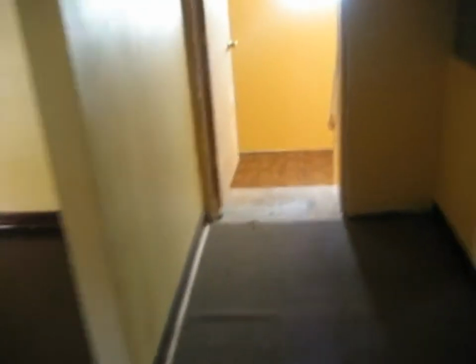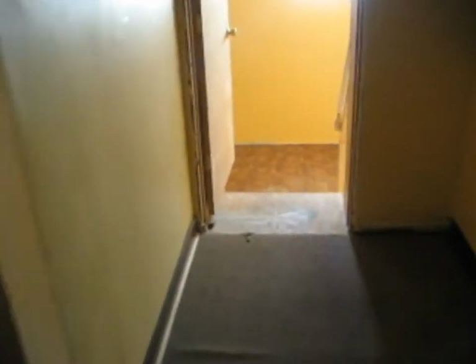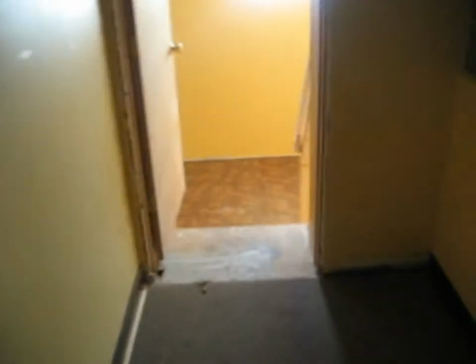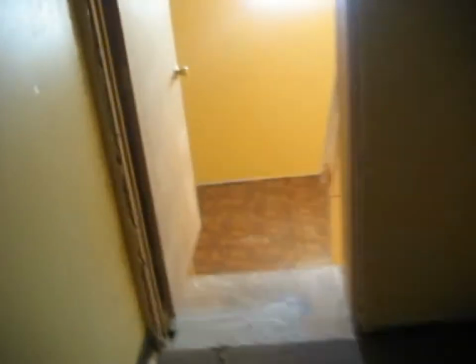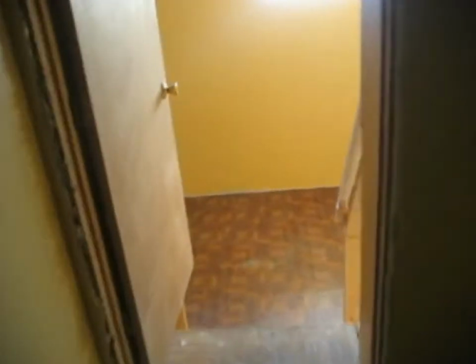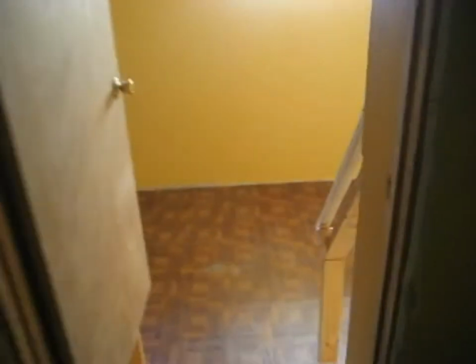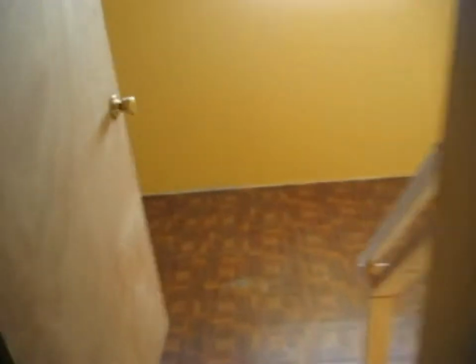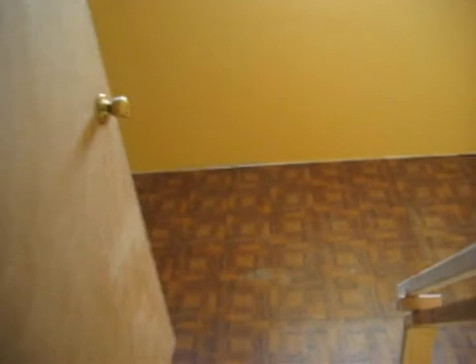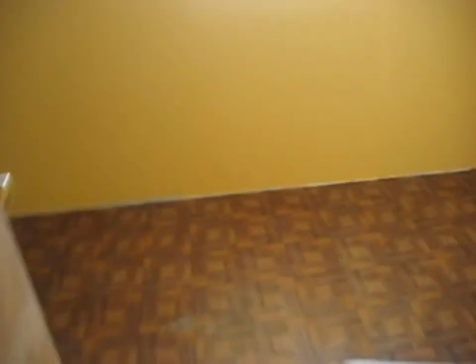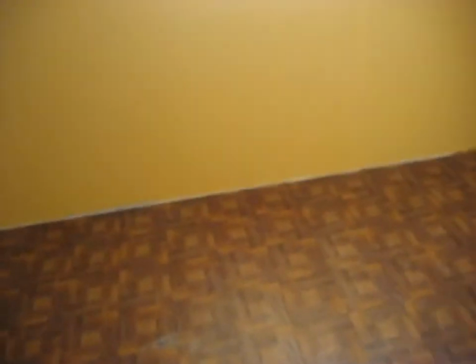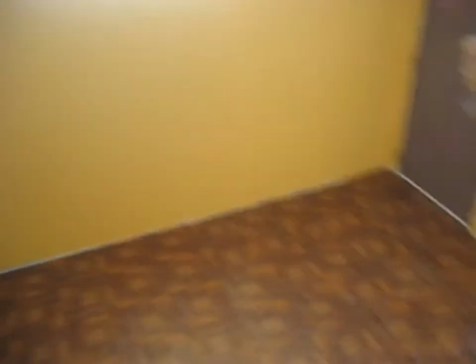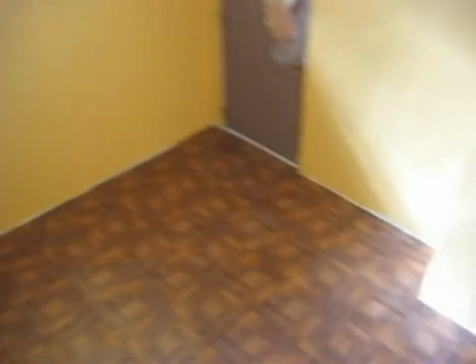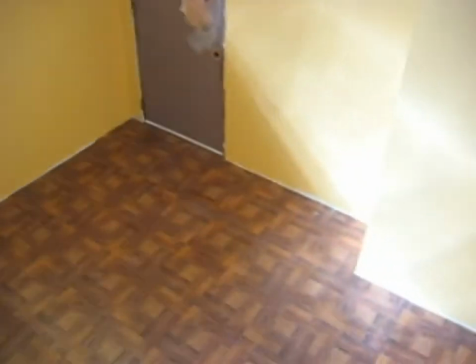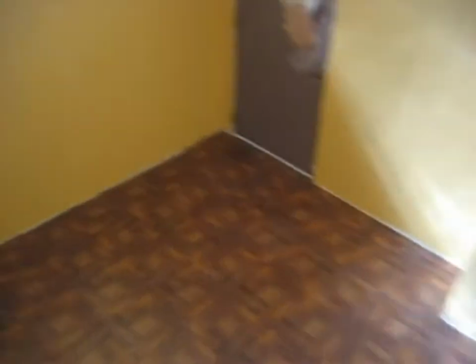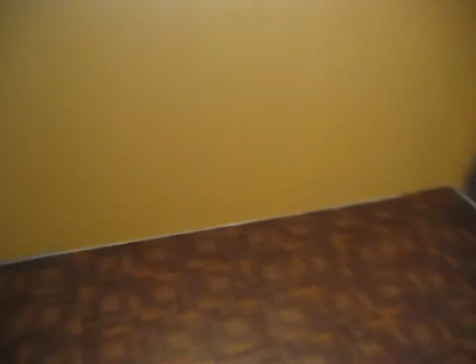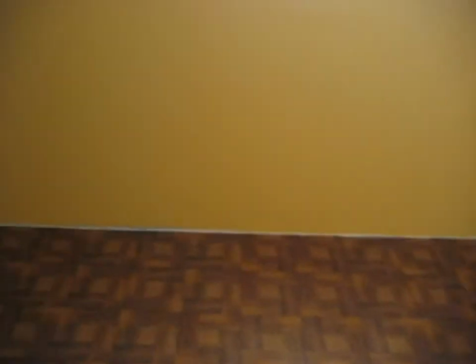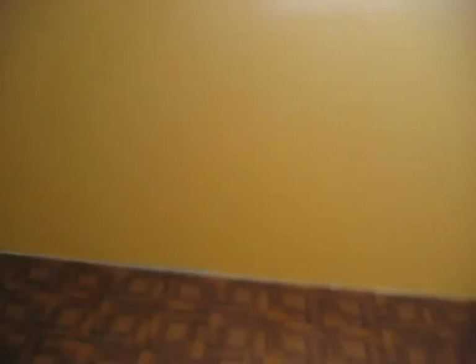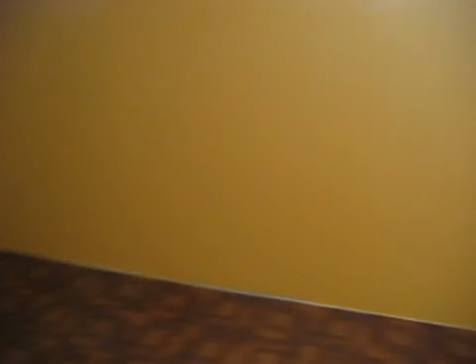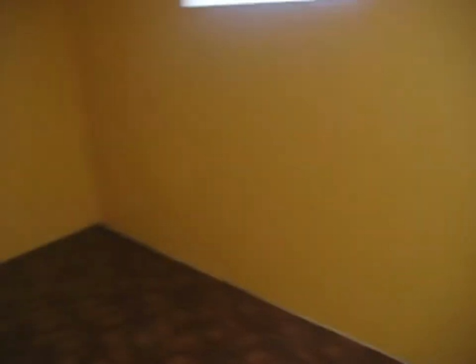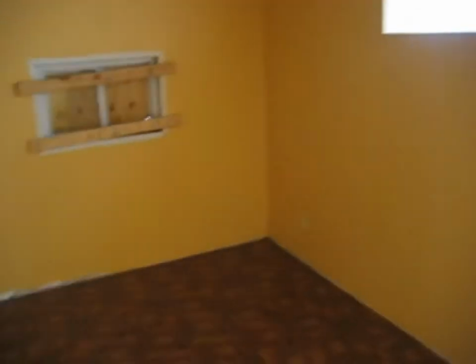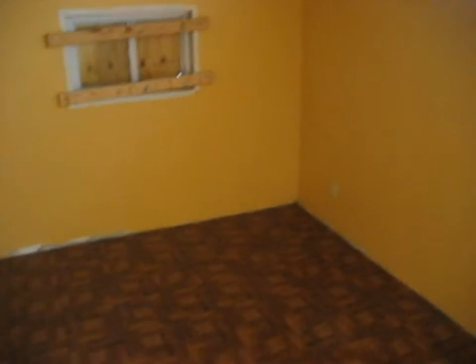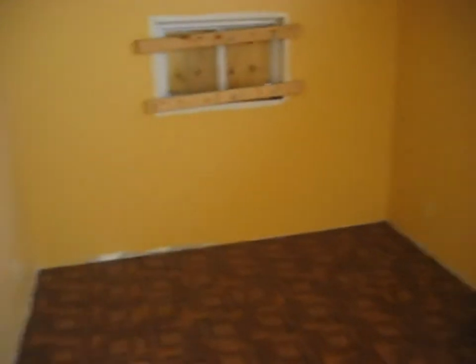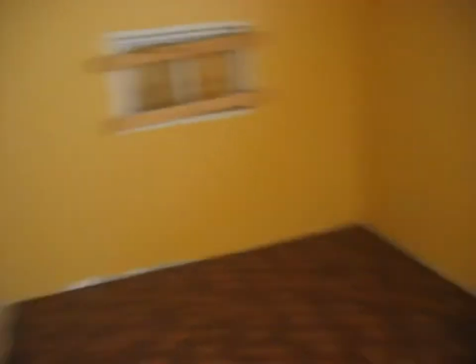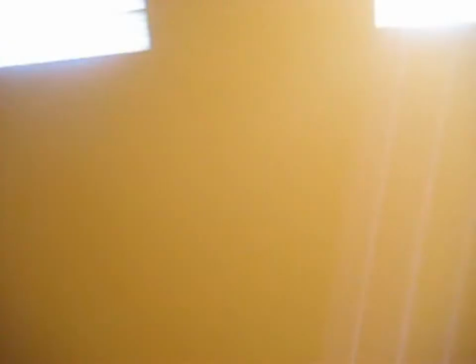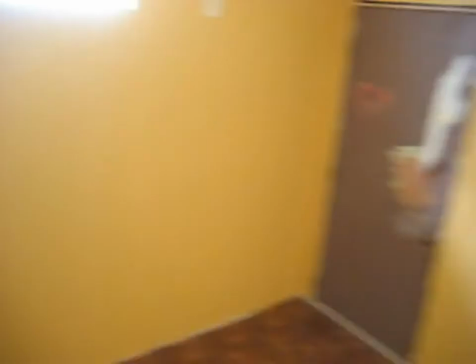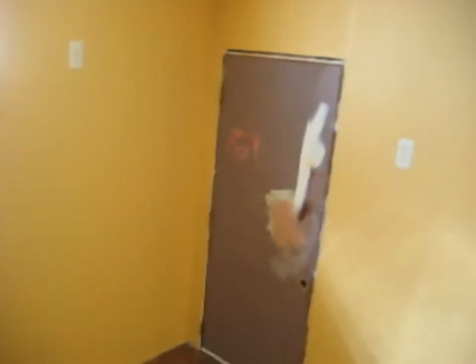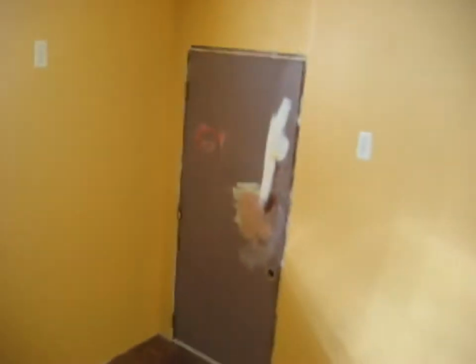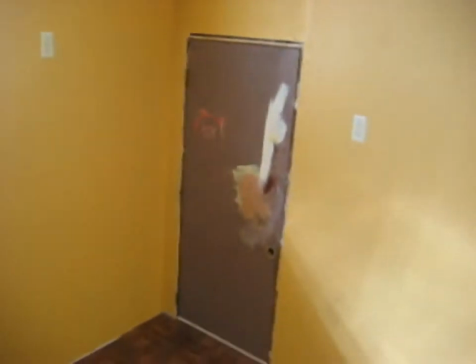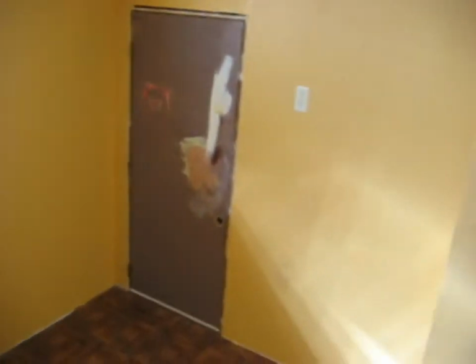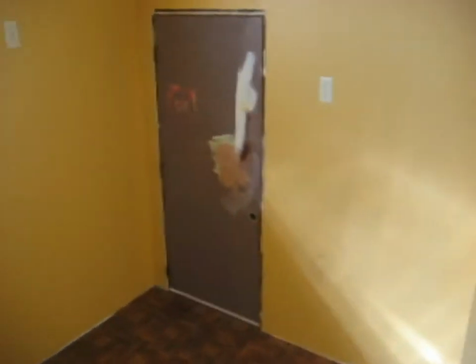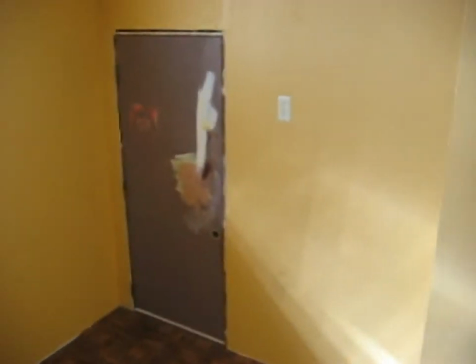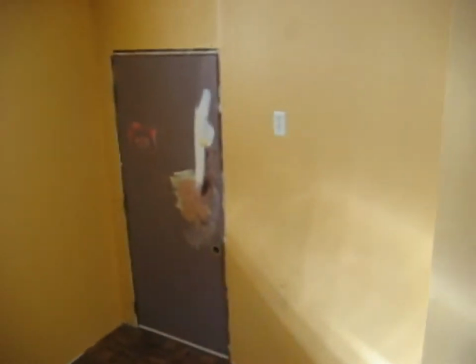Down these stairs, this is, as I had mentioned, what was the garage. It is now a family room. It does have a rear entry door as well.